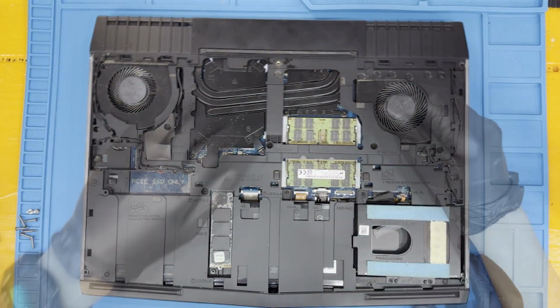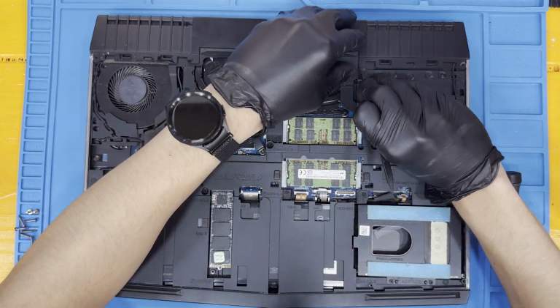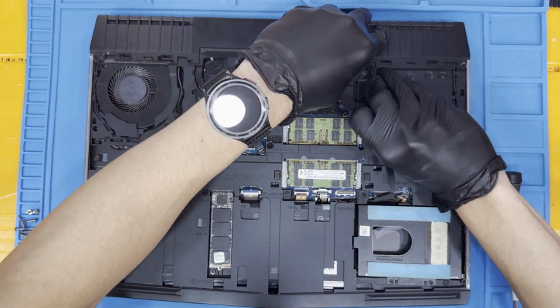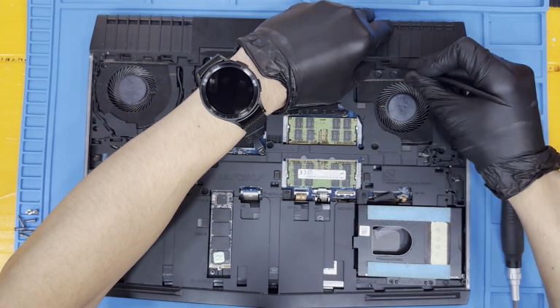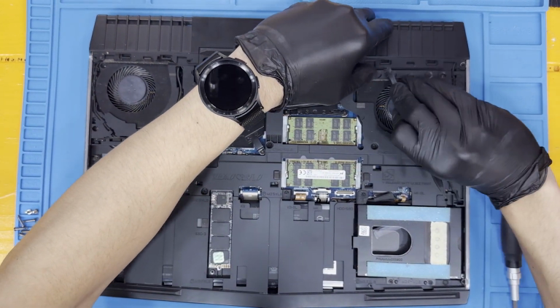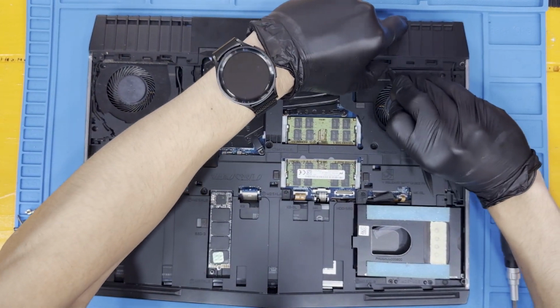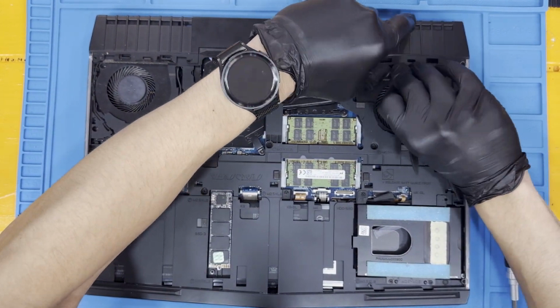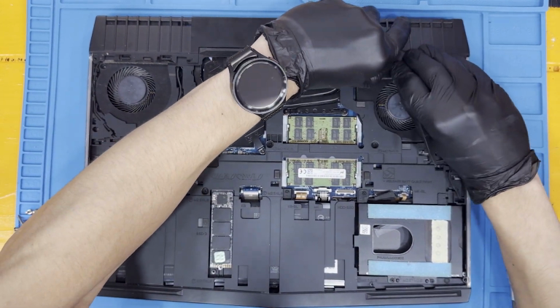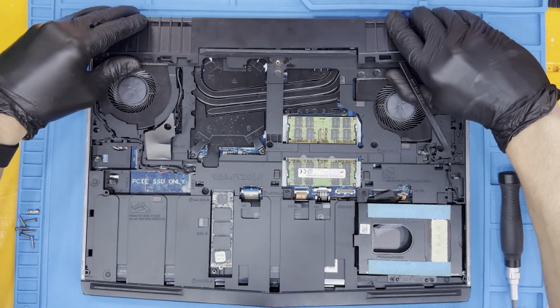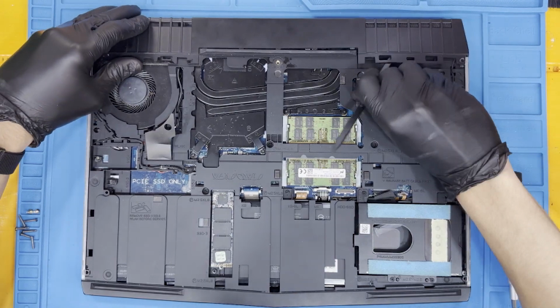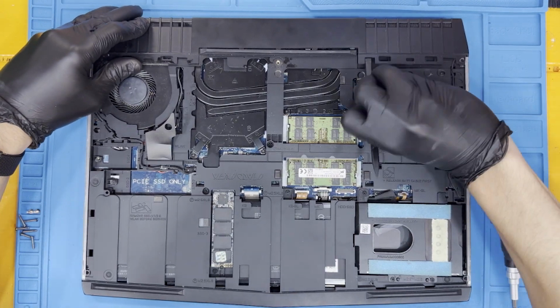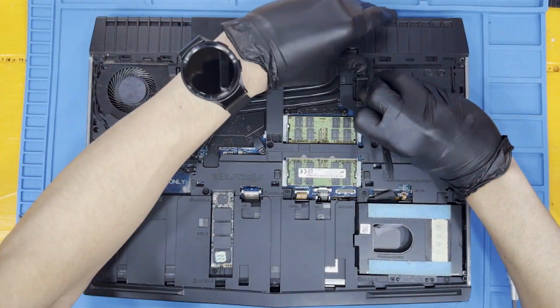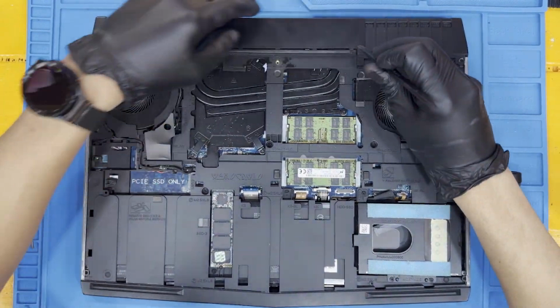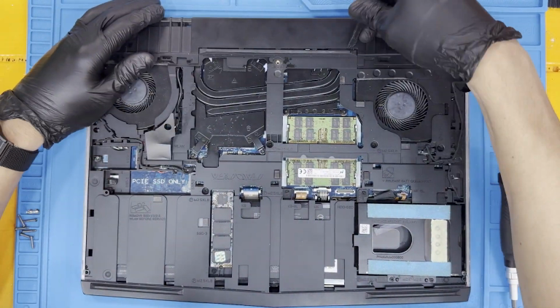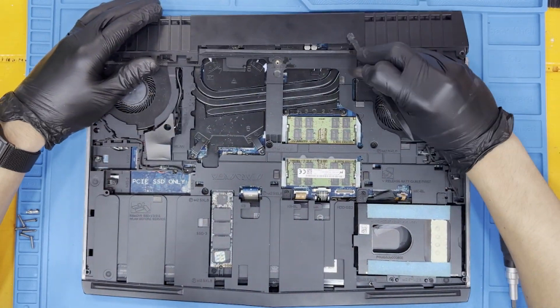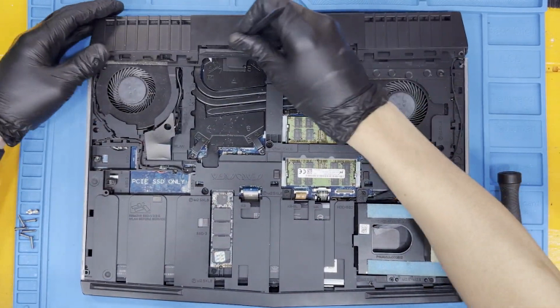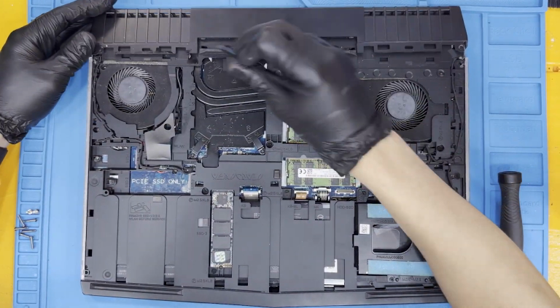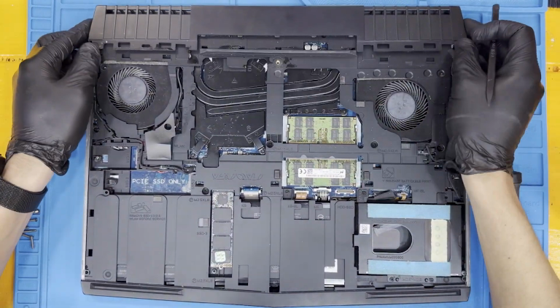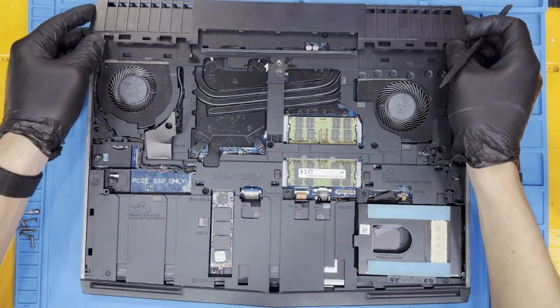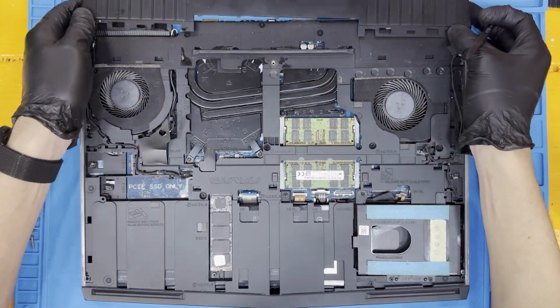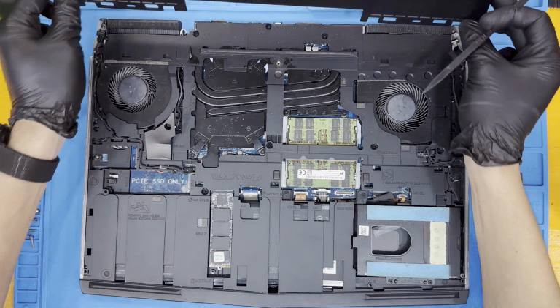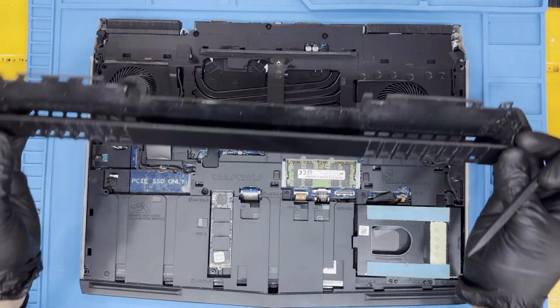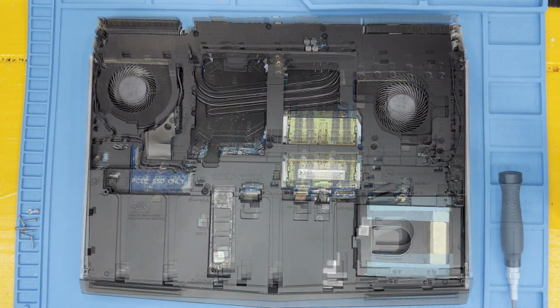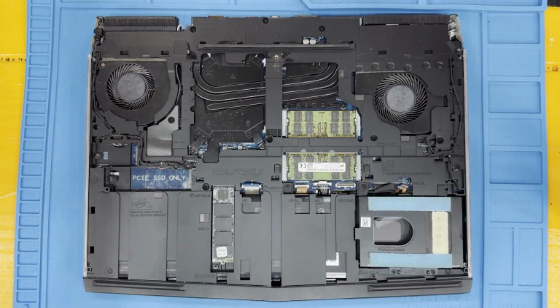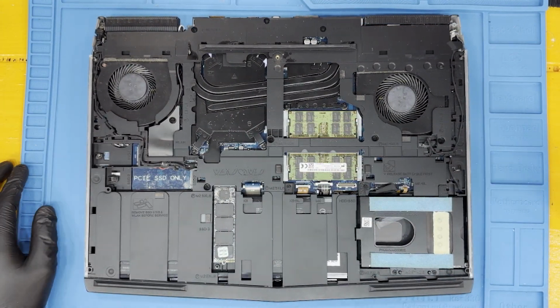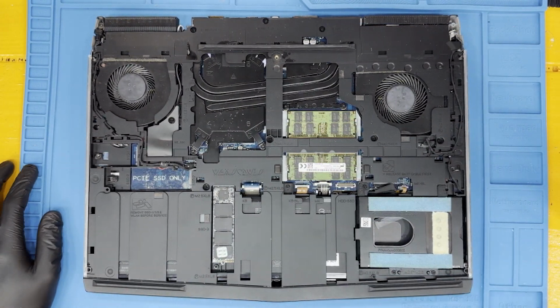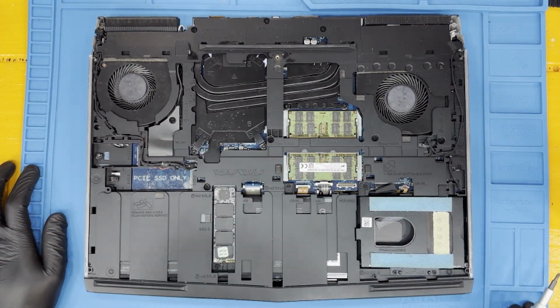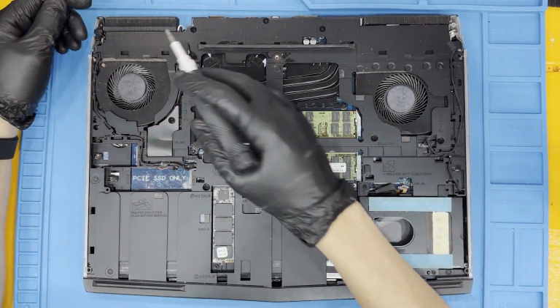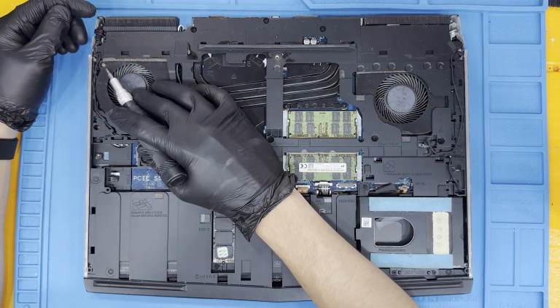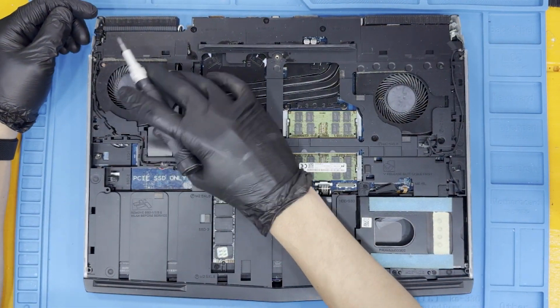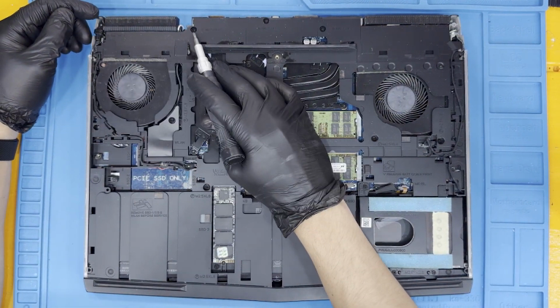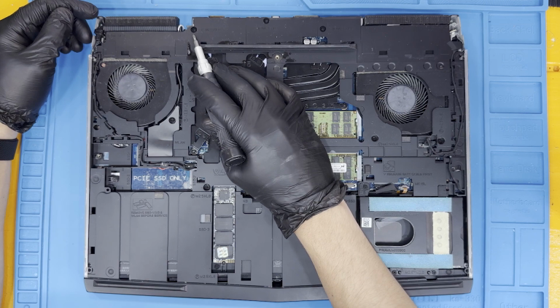Using a pry, remove the rear housing by unlatching the clips located here. Then remove these 12 screws to get ready for the next steps.